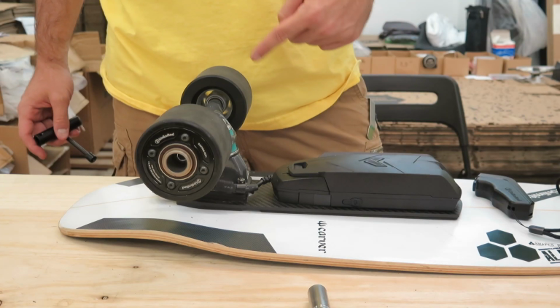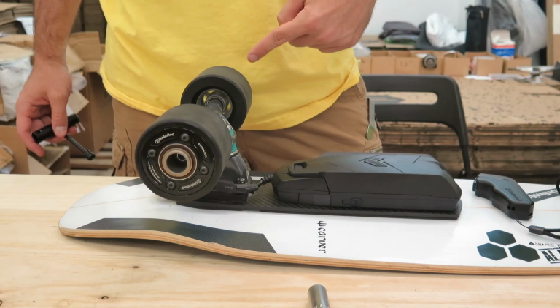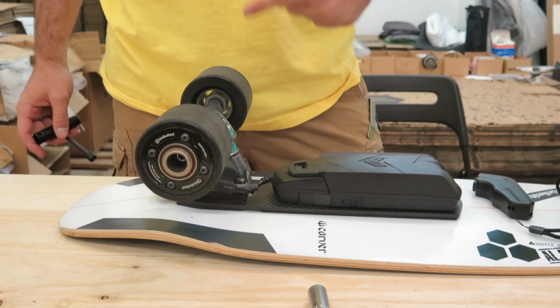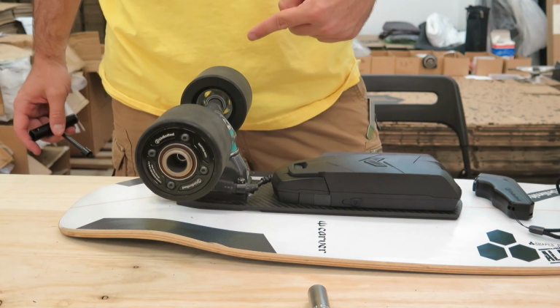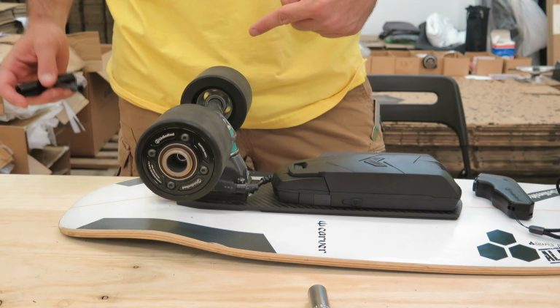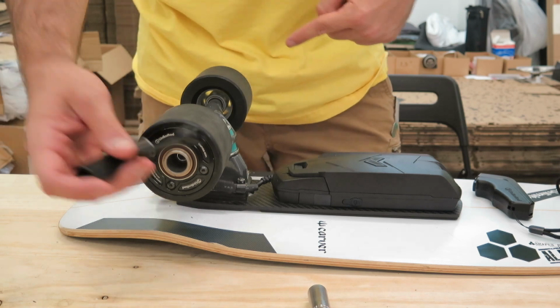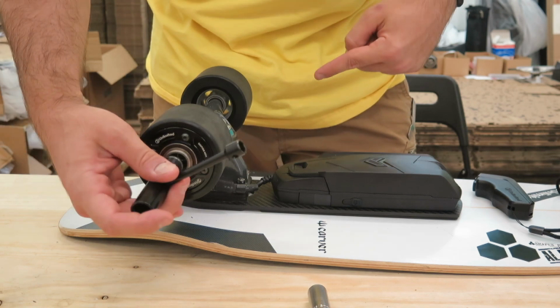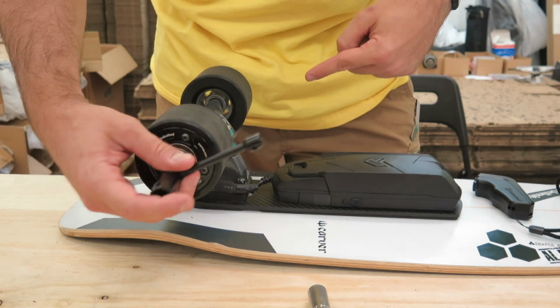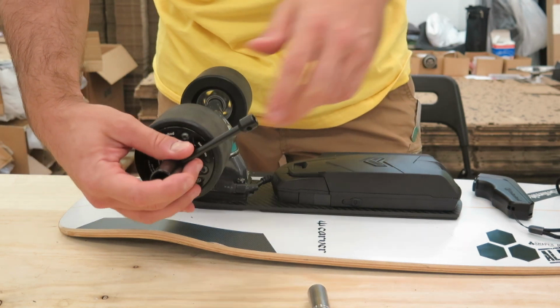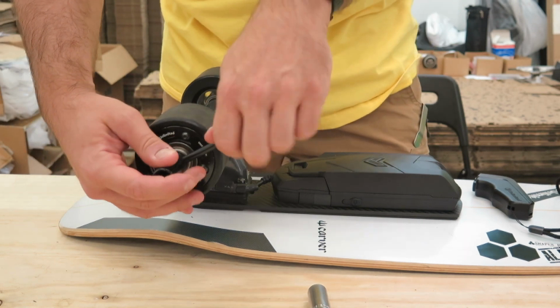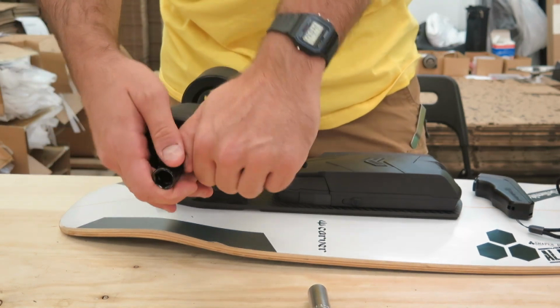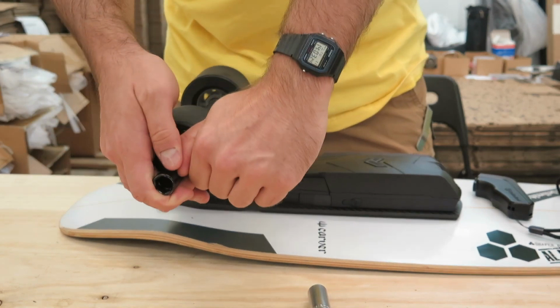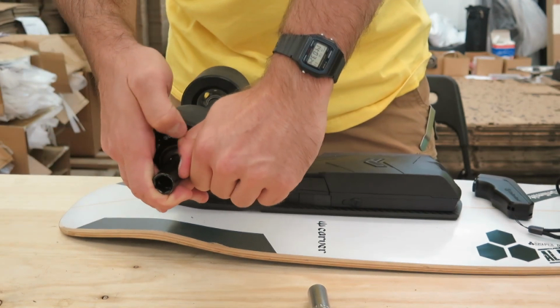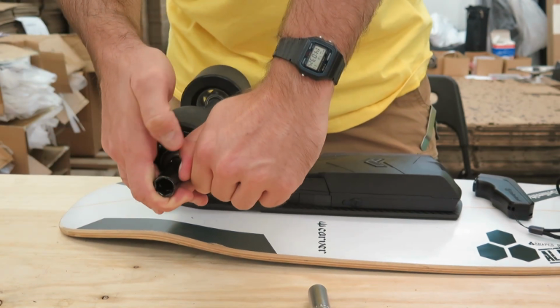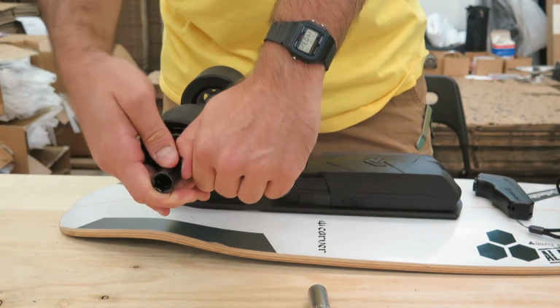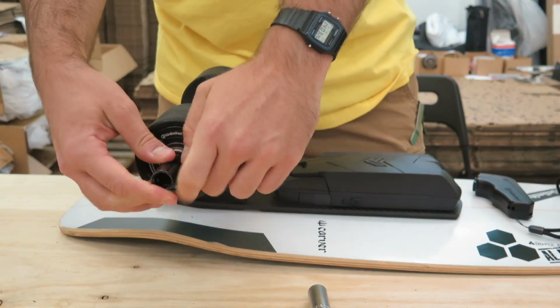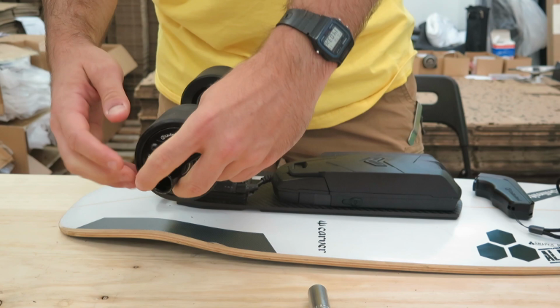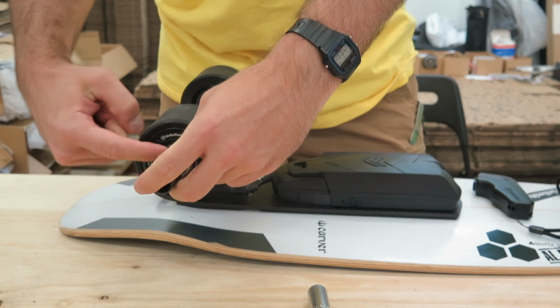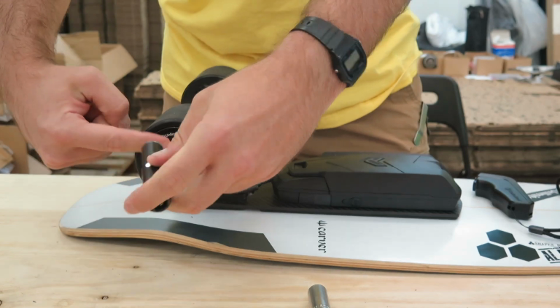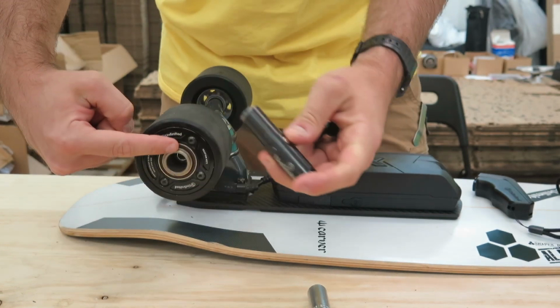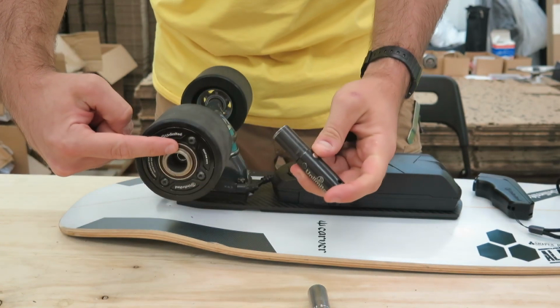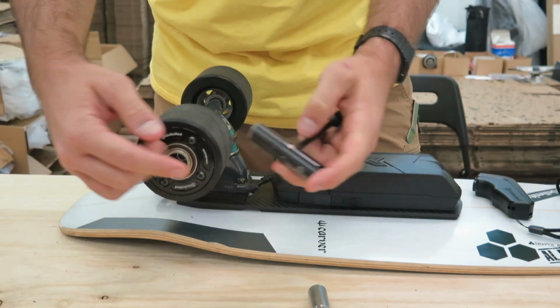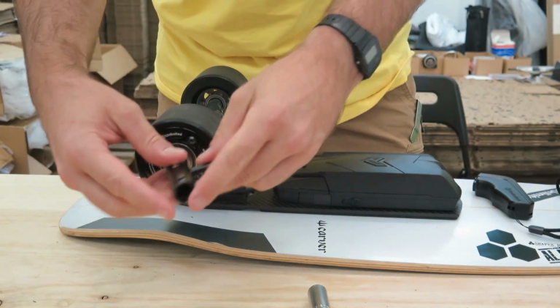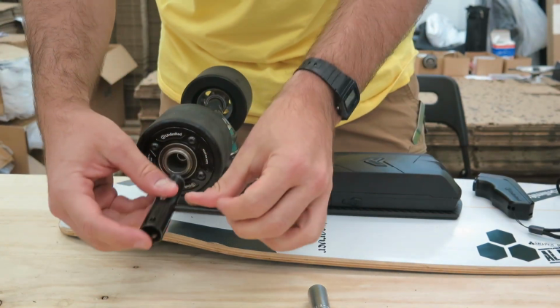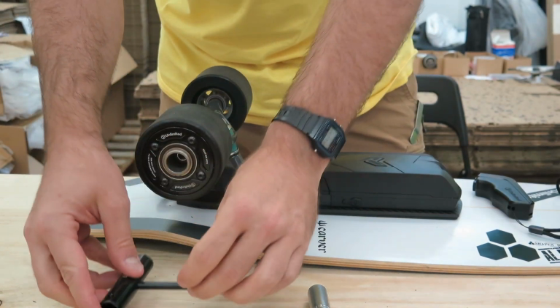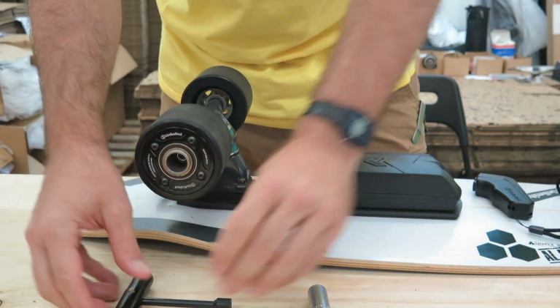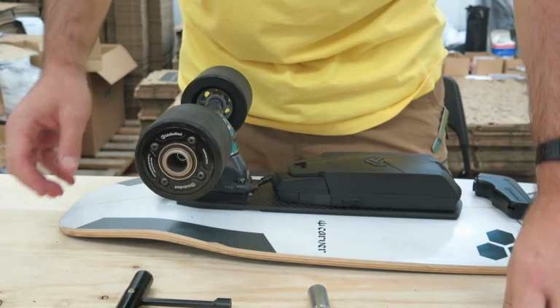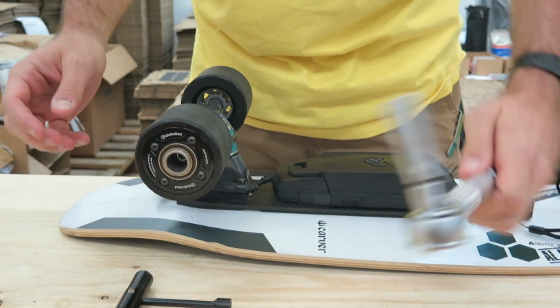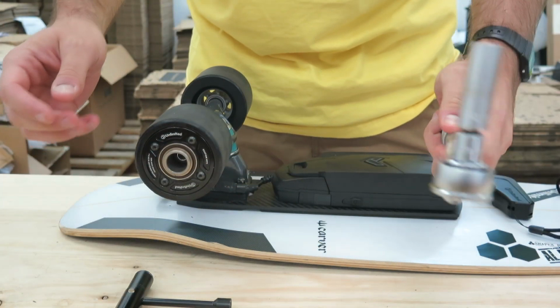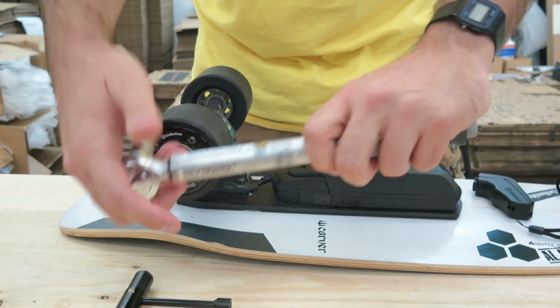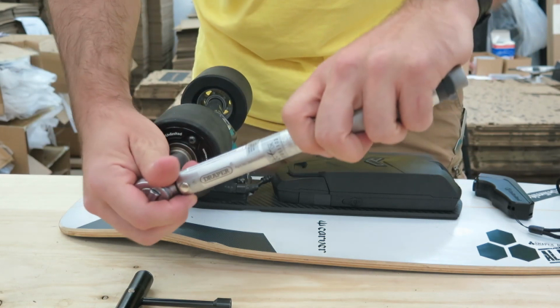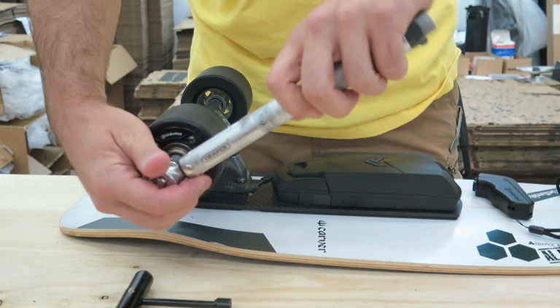Contrary to your standard skateboard wheels, the motor needs to be very, very tight — so tighten it as hard as you can. Make sure to check it before every ride, especially those first three rides. Proper torque spec is 25Nm.